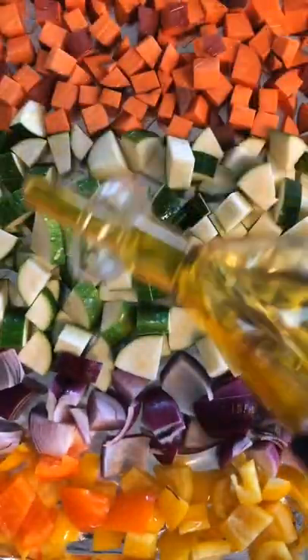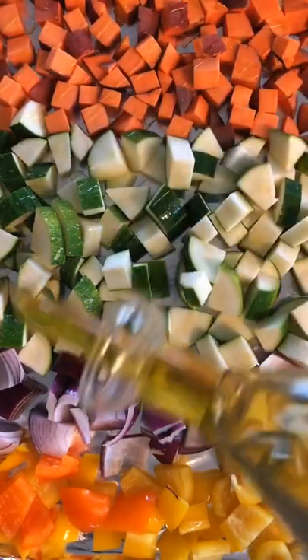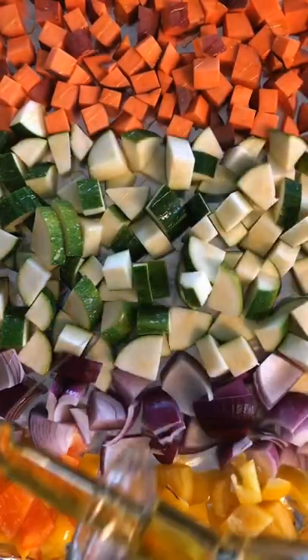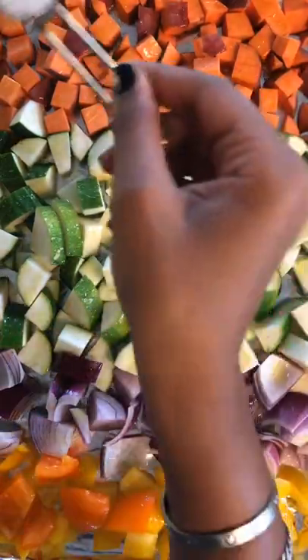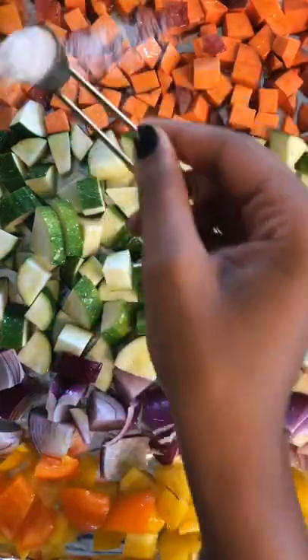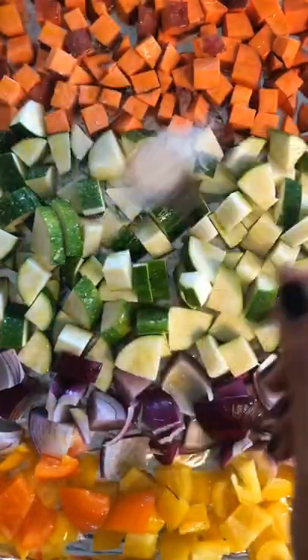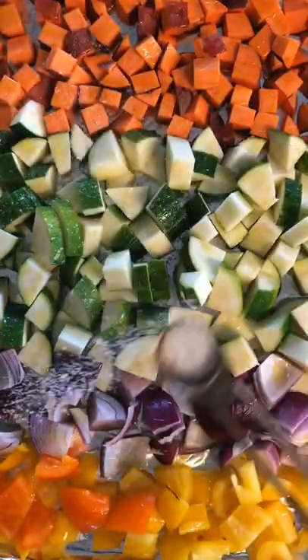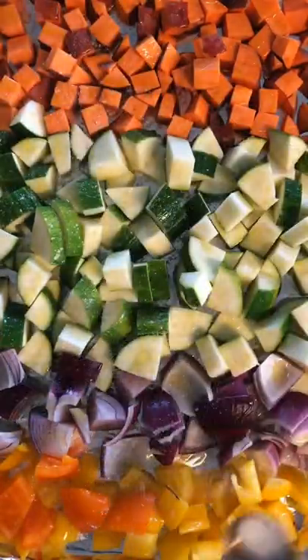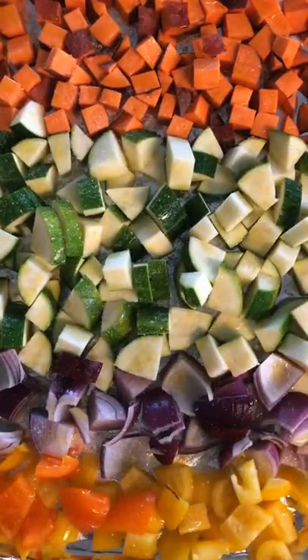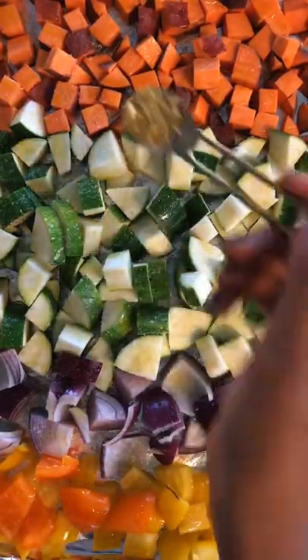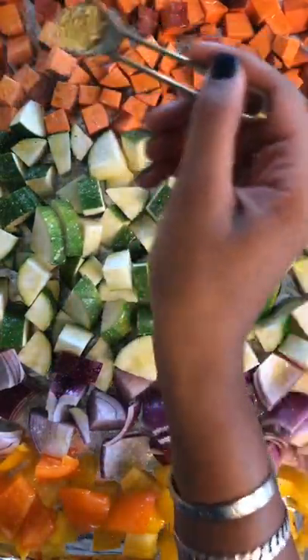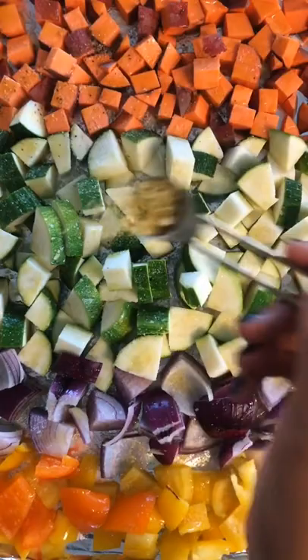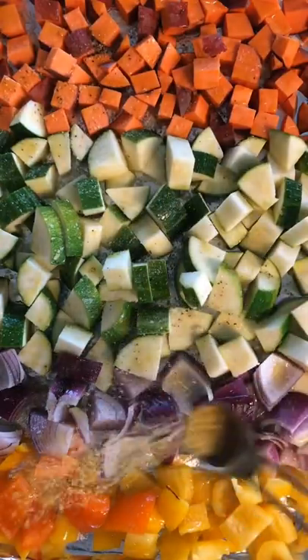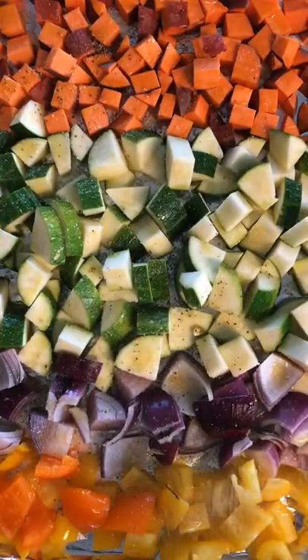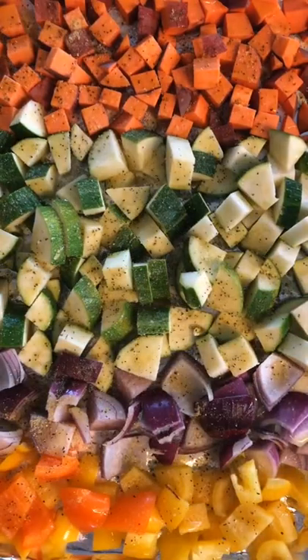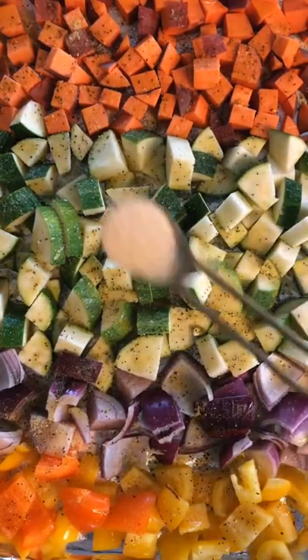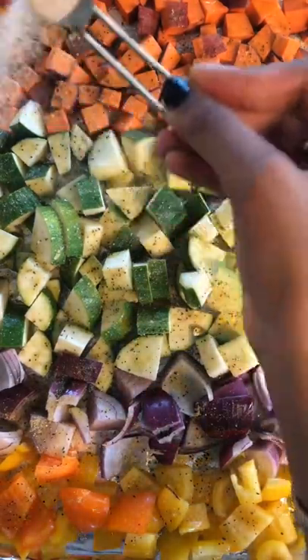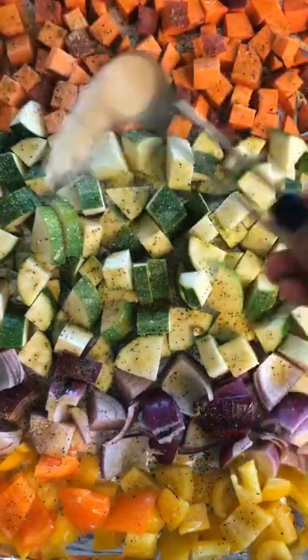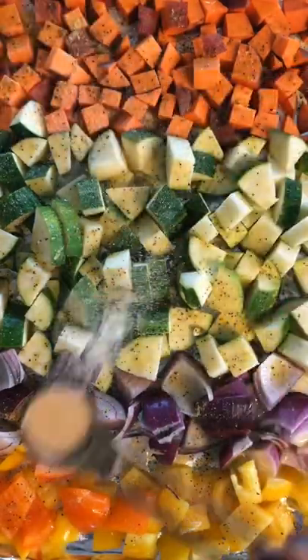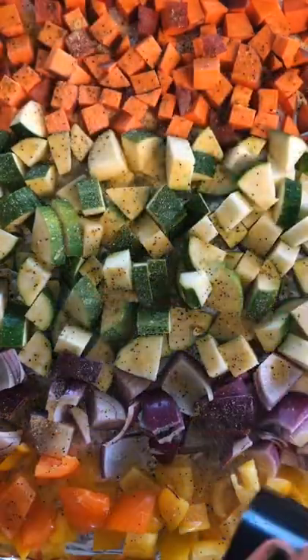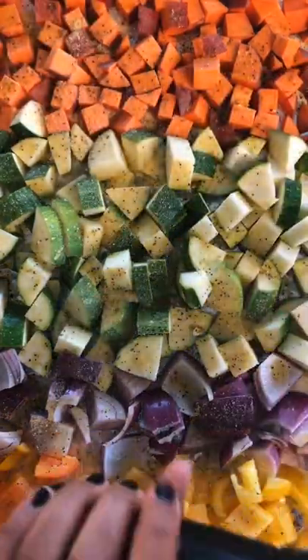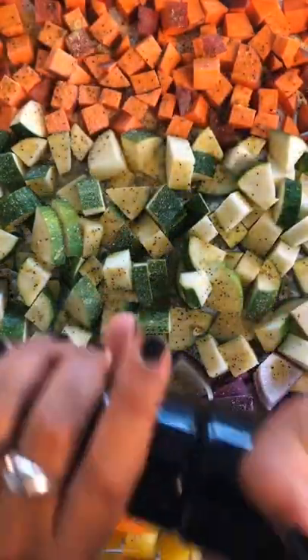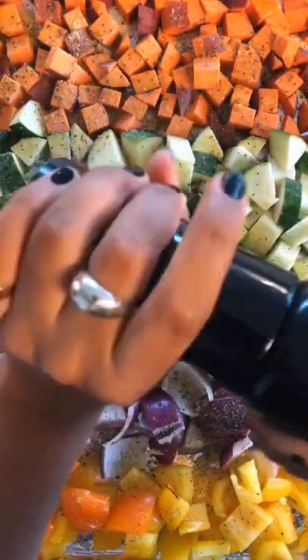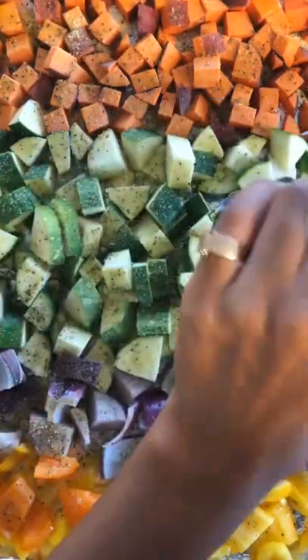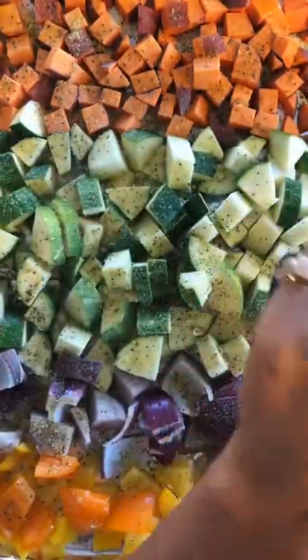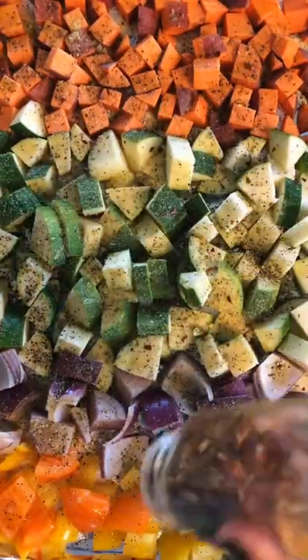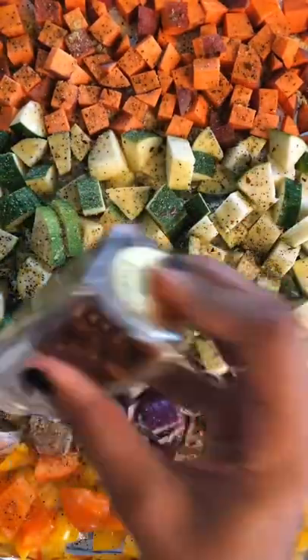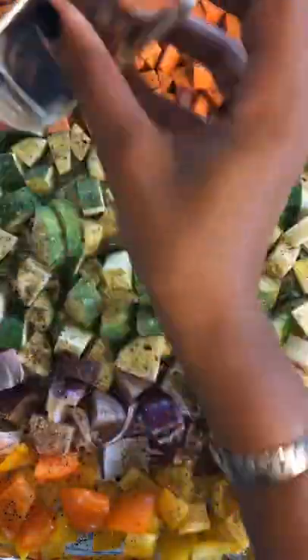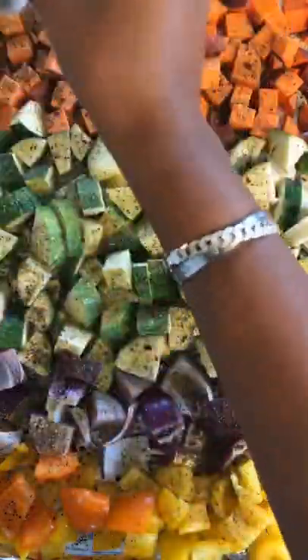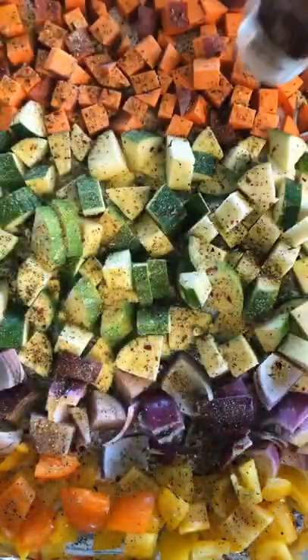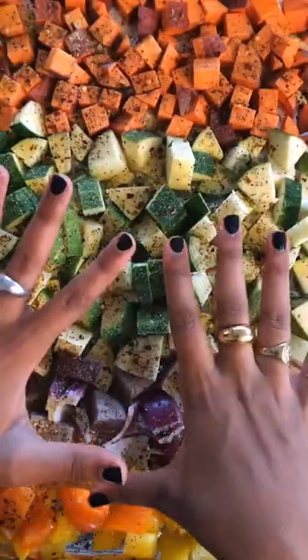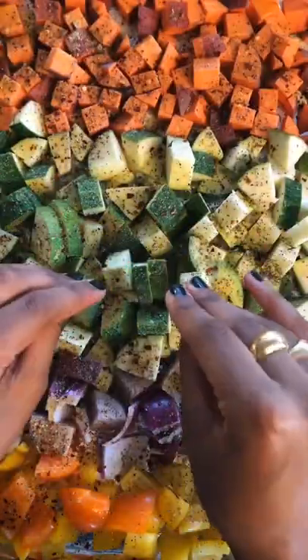Arrange them on a lined baking tray and give them a good drizzle of olive oil. Then go in with about a teaspoon and a half of kosher salt, two teaspoons of lemon pepper, one teaspoon of garlic powder, some freshly cracked black pepper, and some crushed red pepper flakes — use as much or as little as you like.